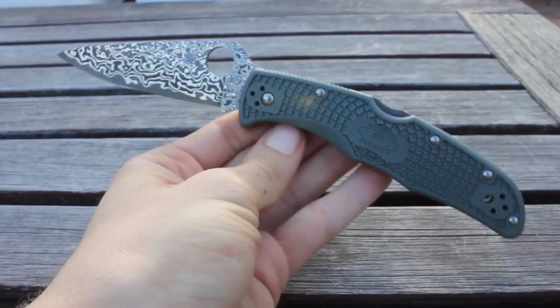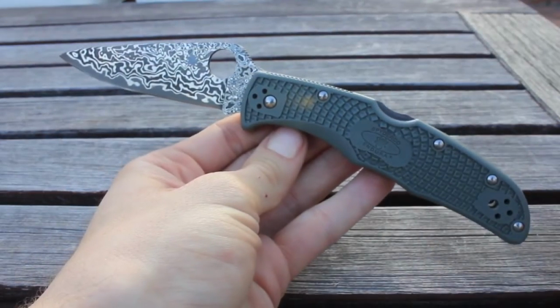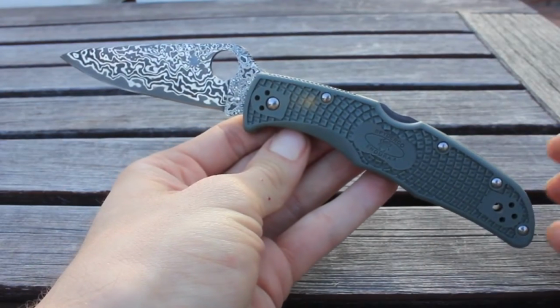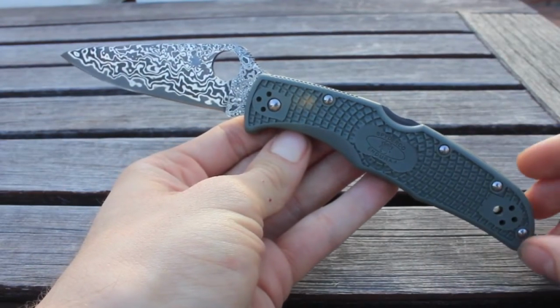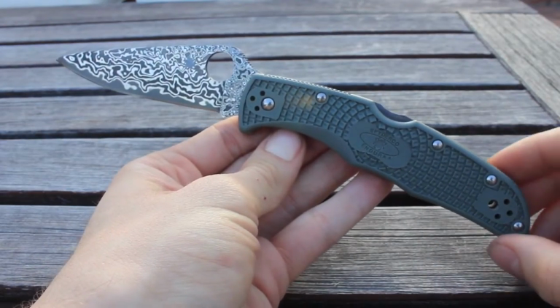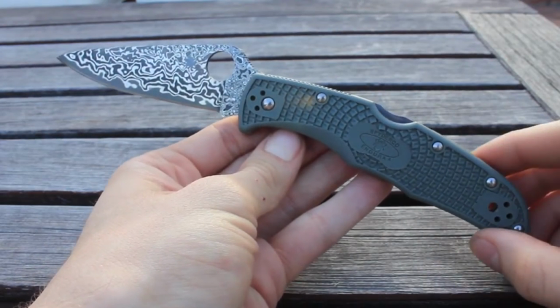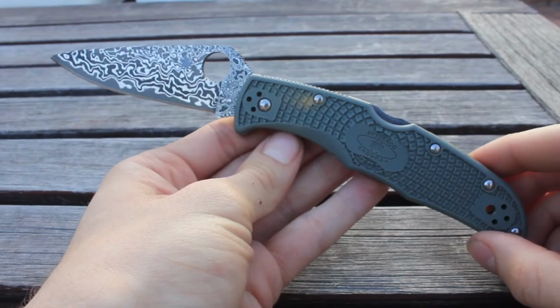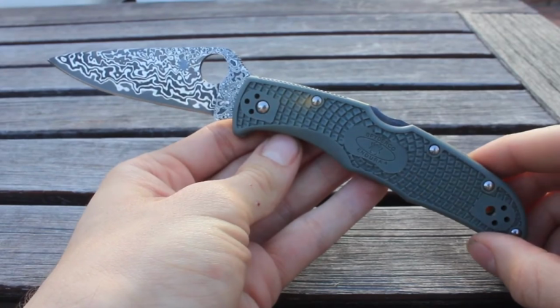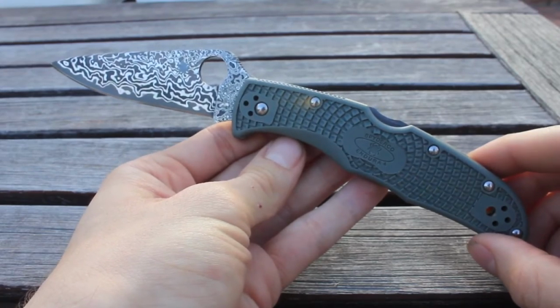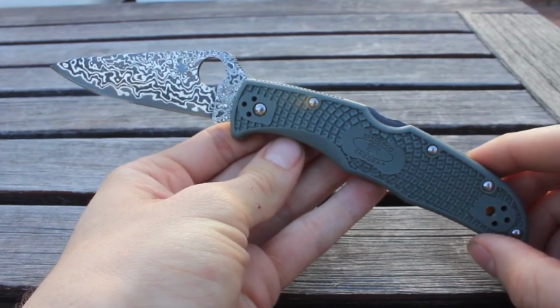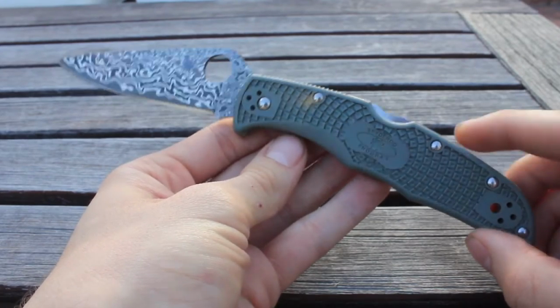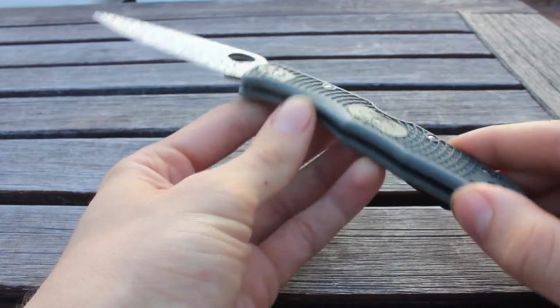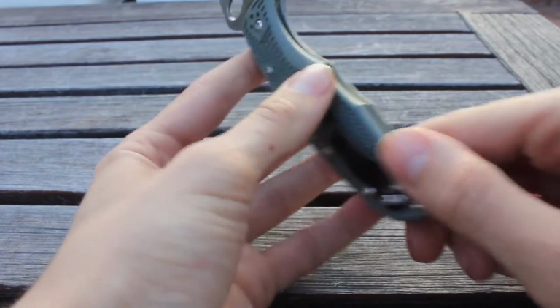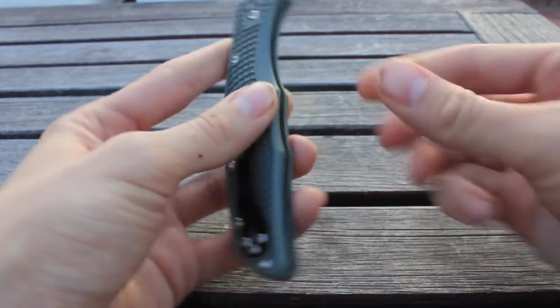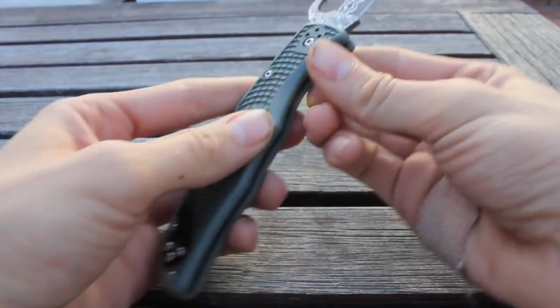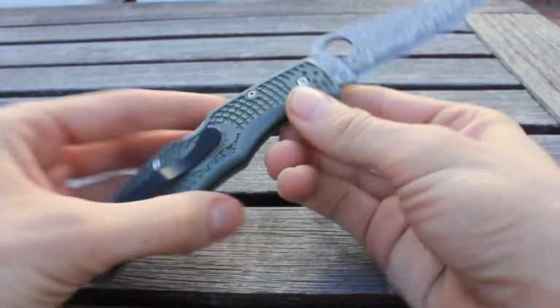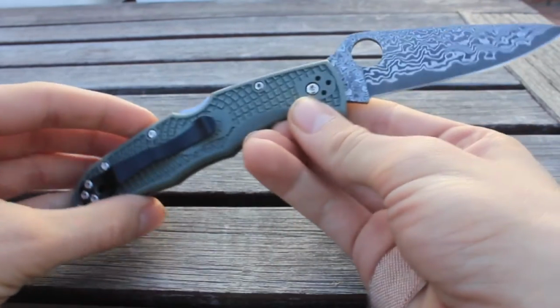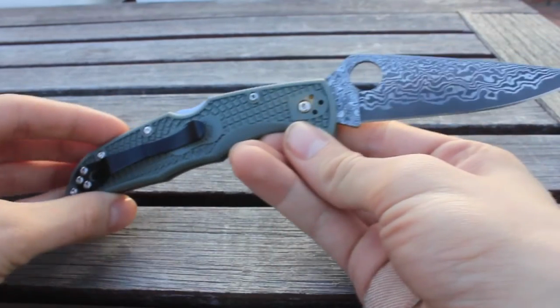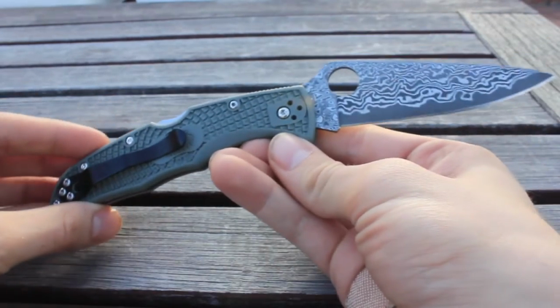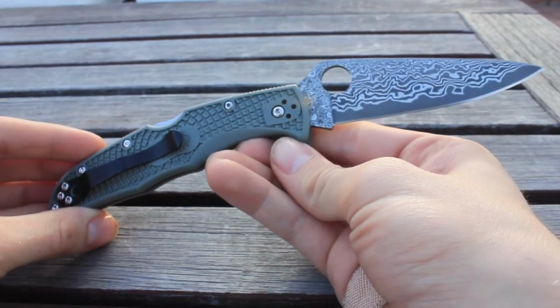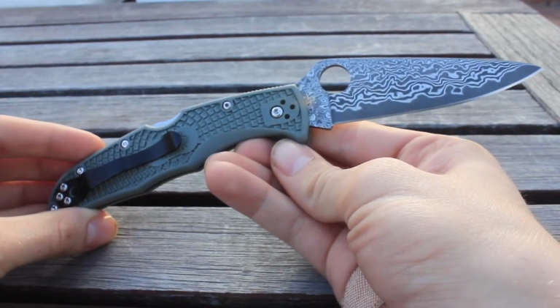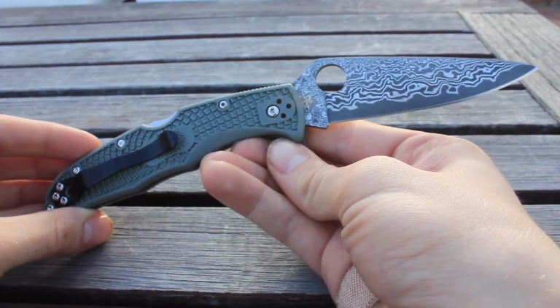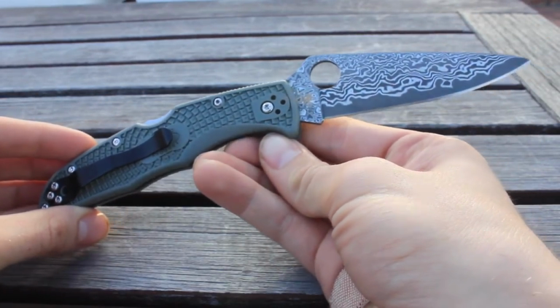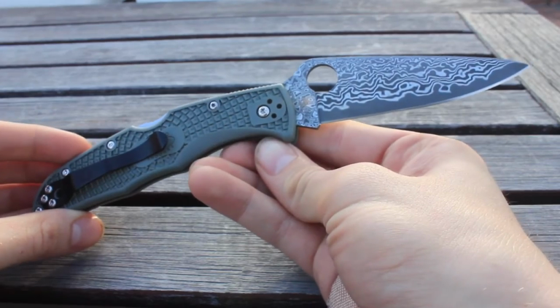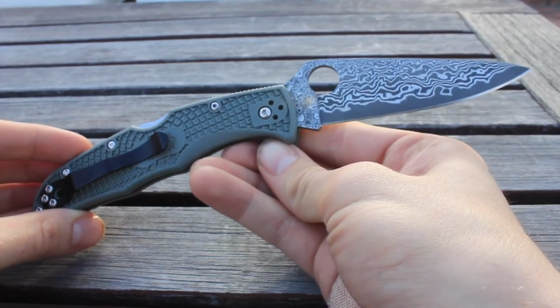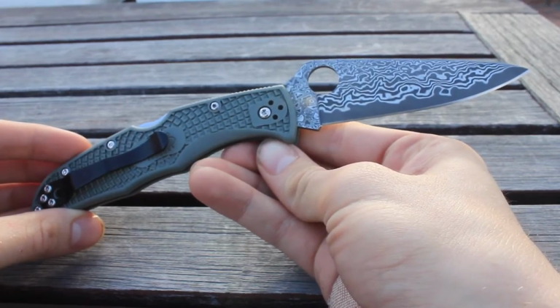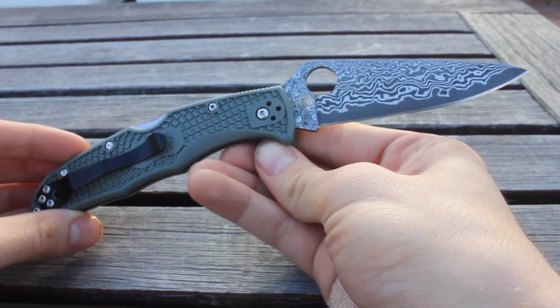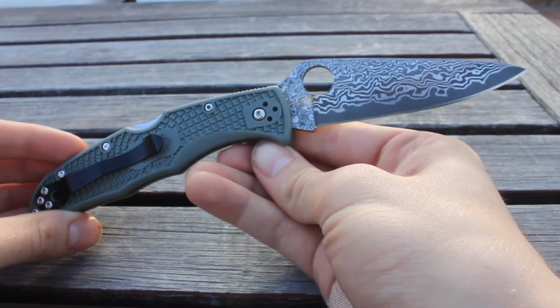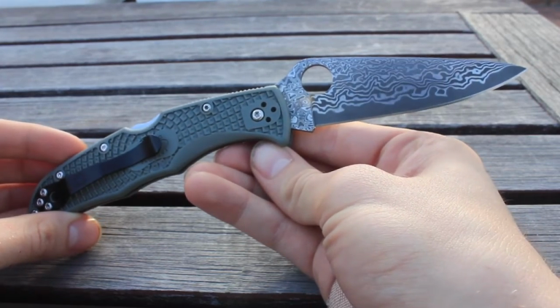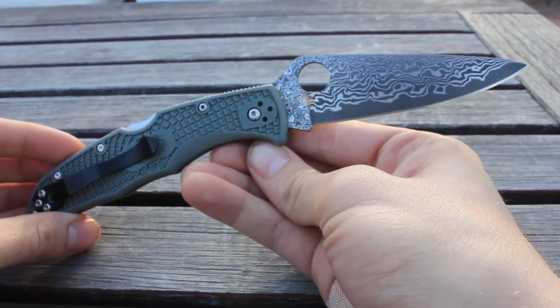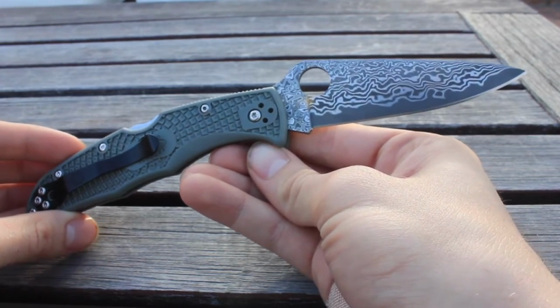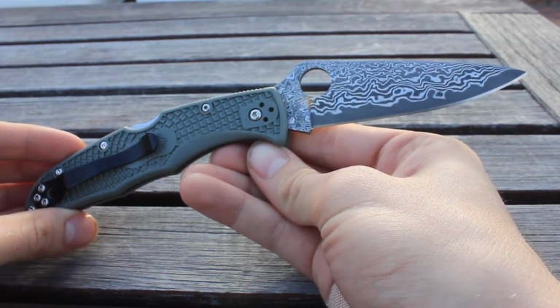Hello YouTube, KnifeBean here, back with another knife review video for you. Today I have the brand new Endura 4 in Foliage Green FRN and Damascus Steel Blade.